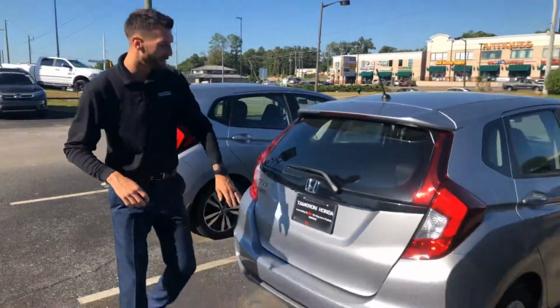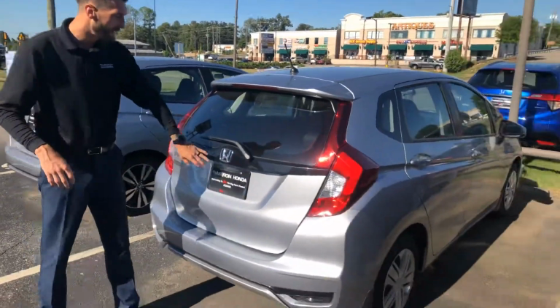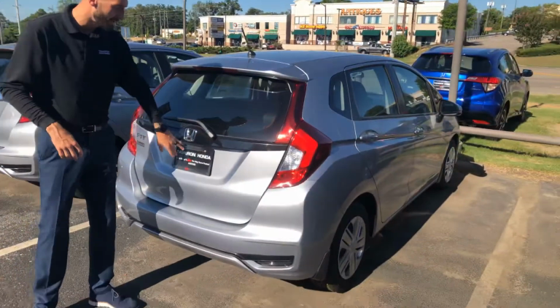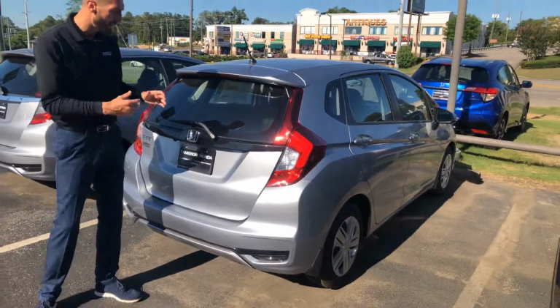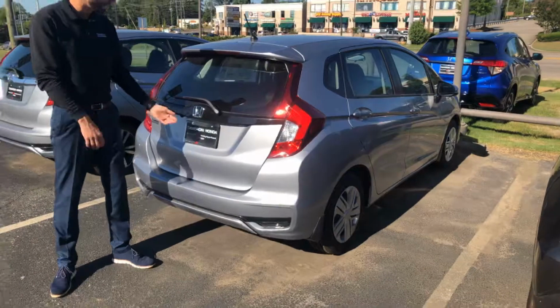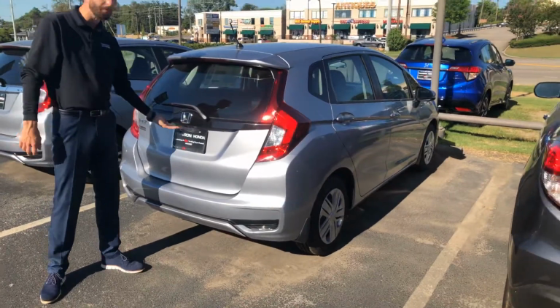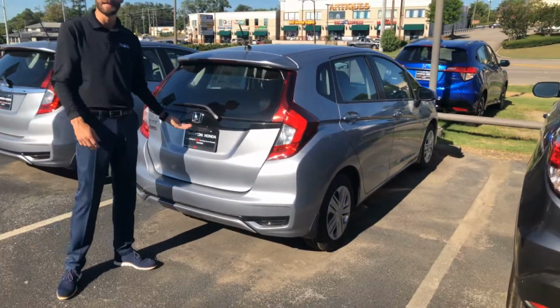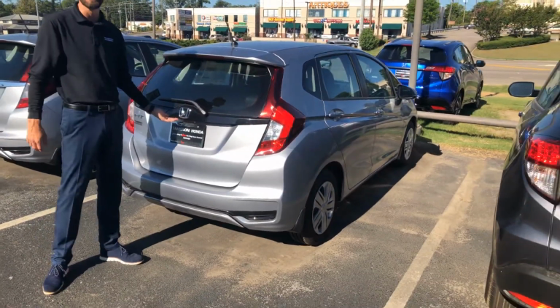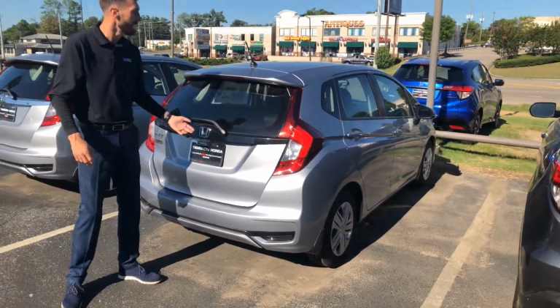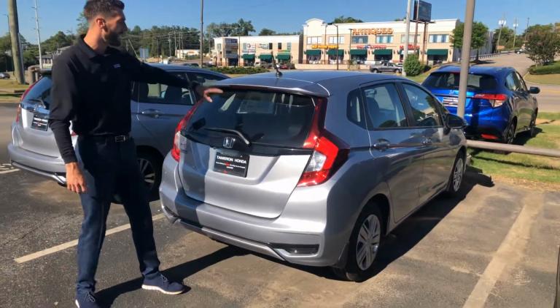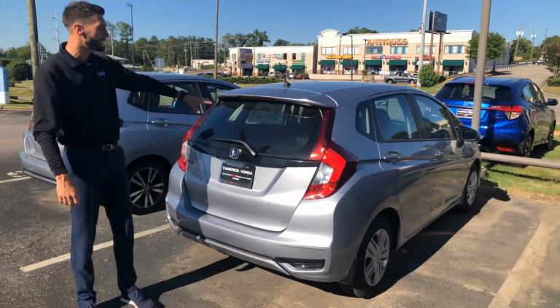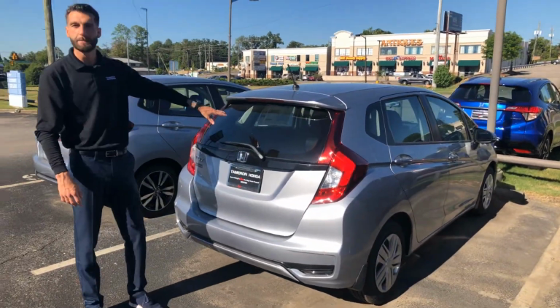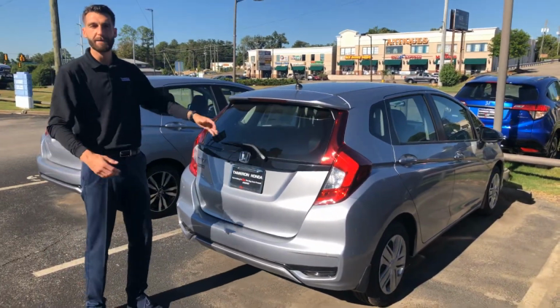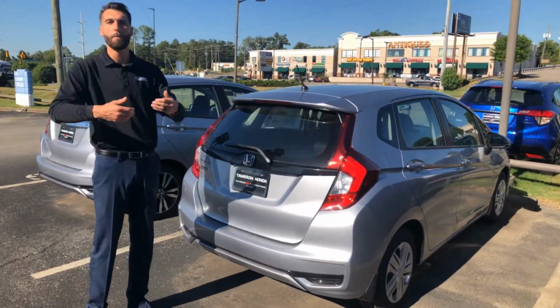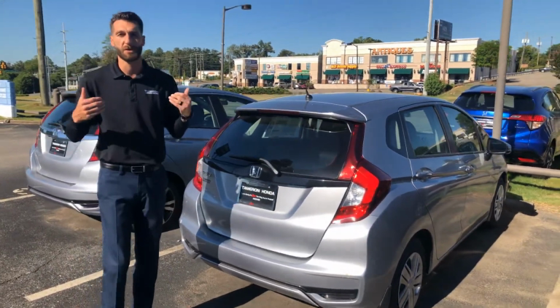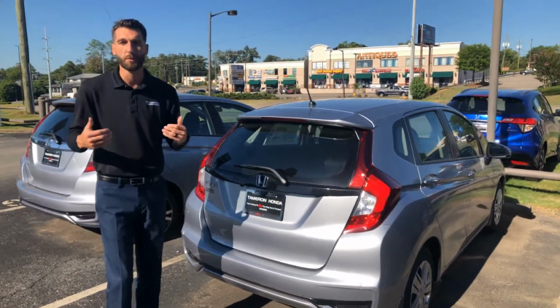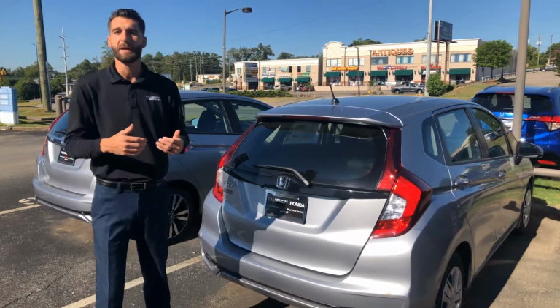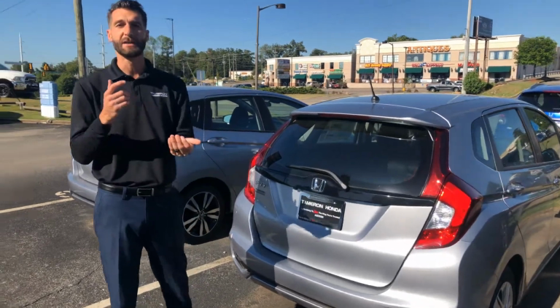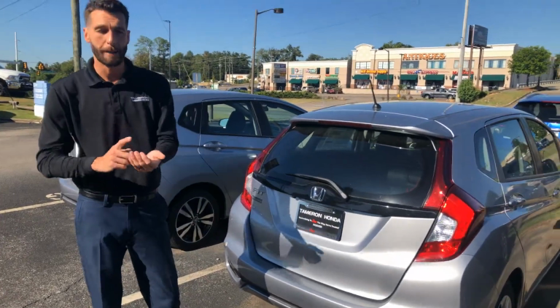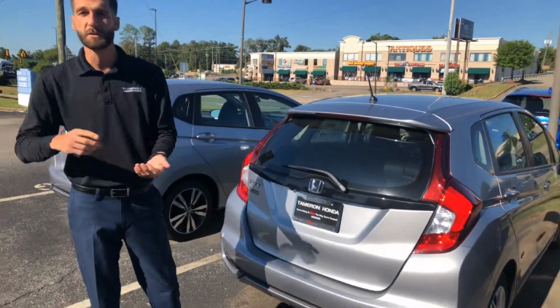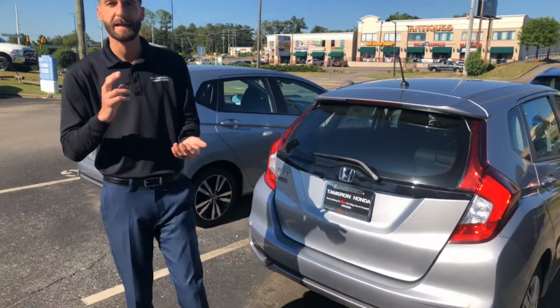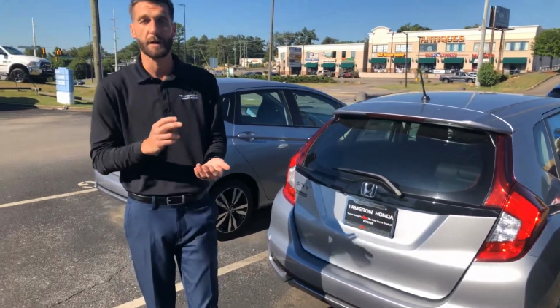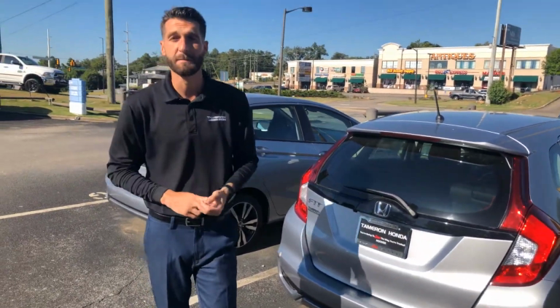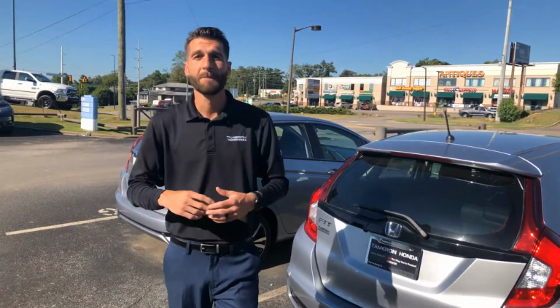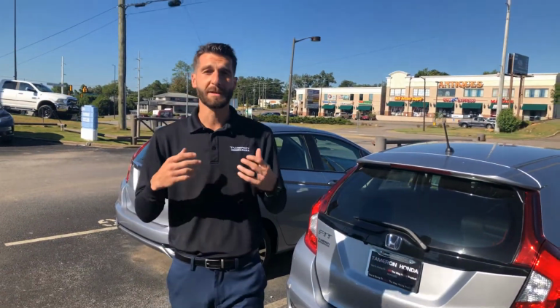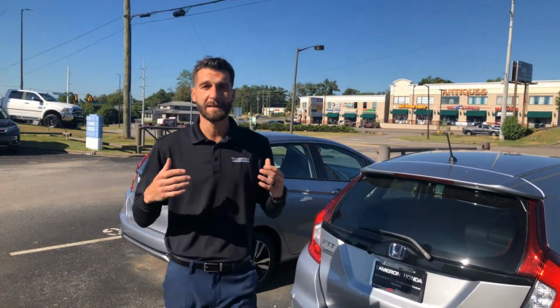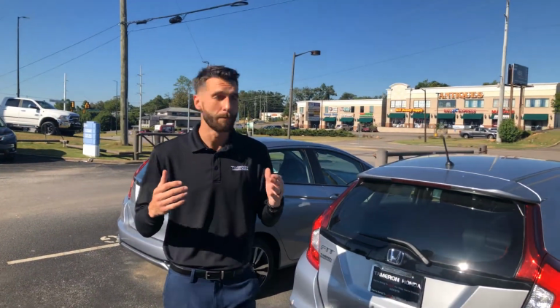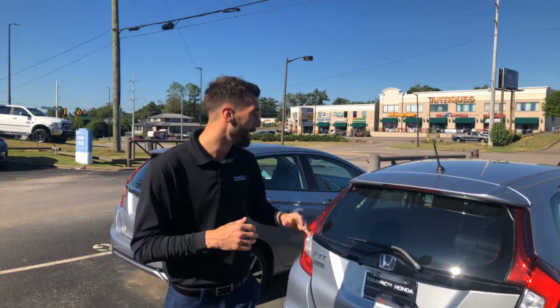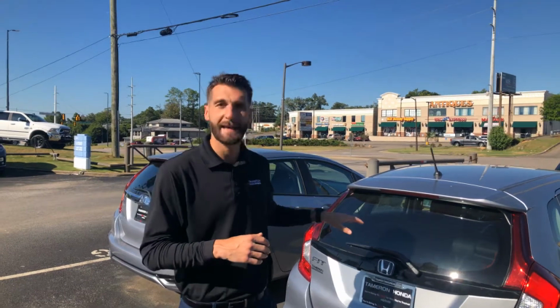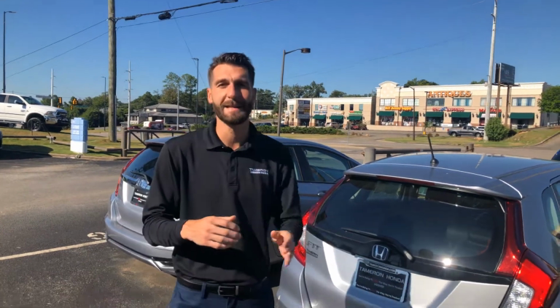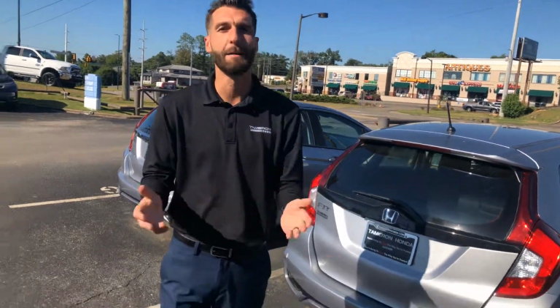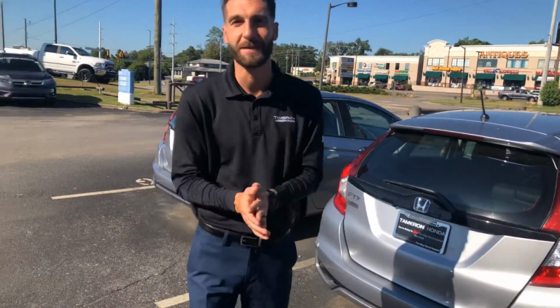So right back here, of course, you're going to have your hatch to go along with your multi-angle backup camera. You're going to have your magic seats in the back — it'll give you a whole bunch of extra cargo room. You're going to get your Bluetooth, your color display, and all your automatic headlights and everything that comes with this vehicle.